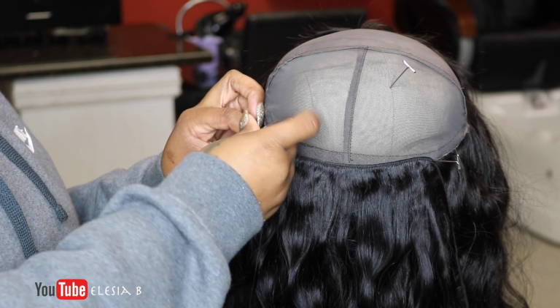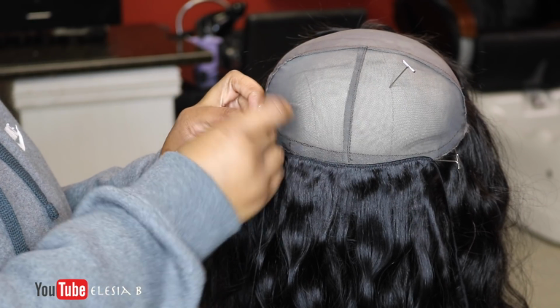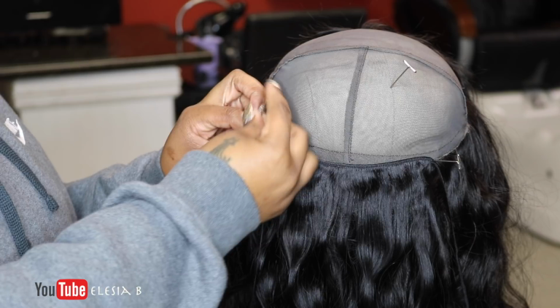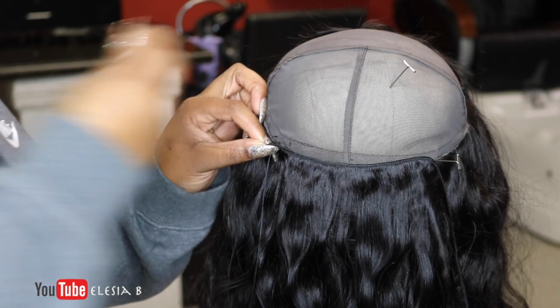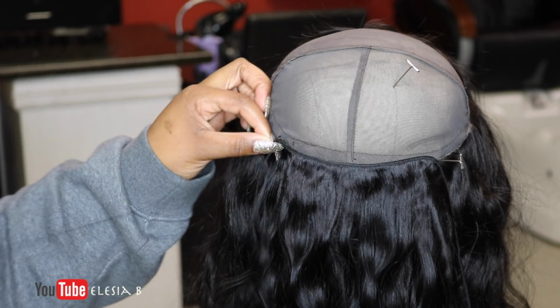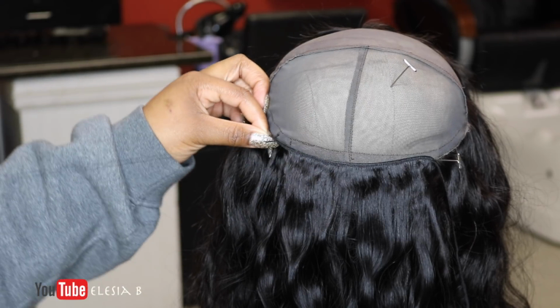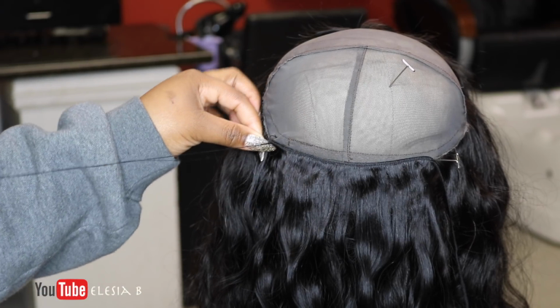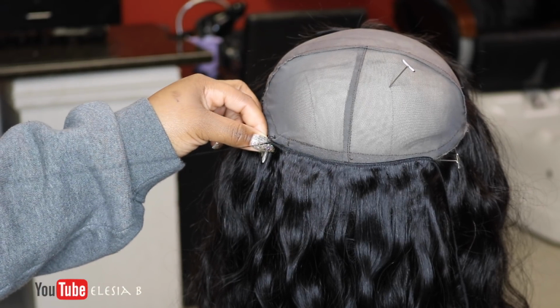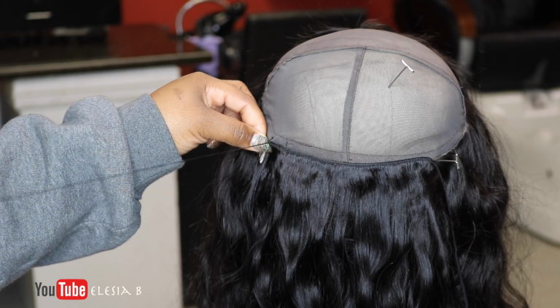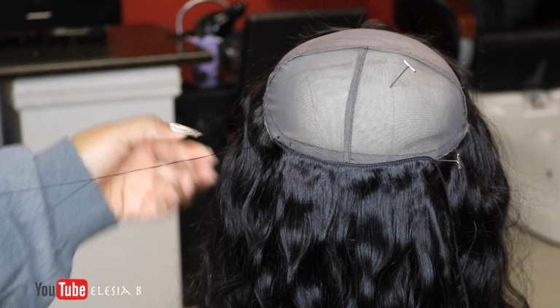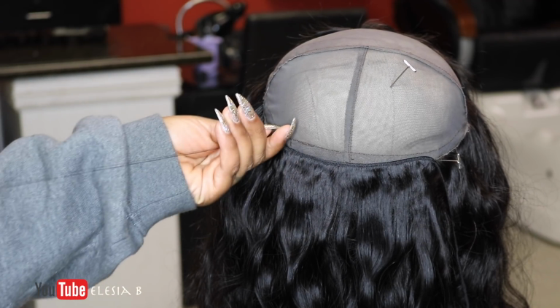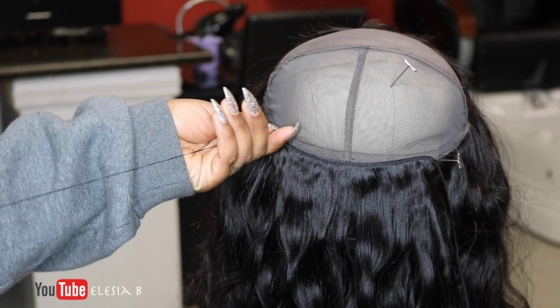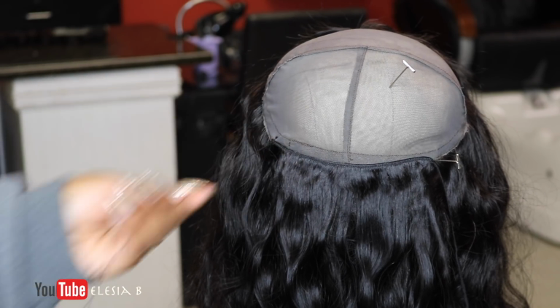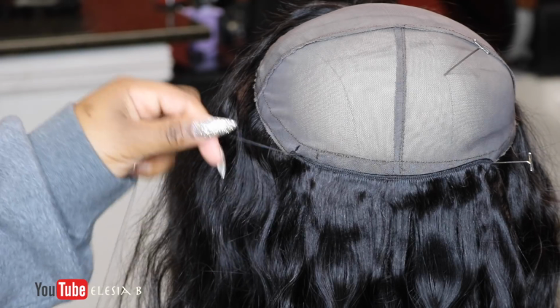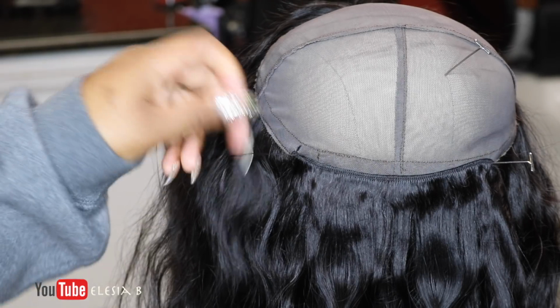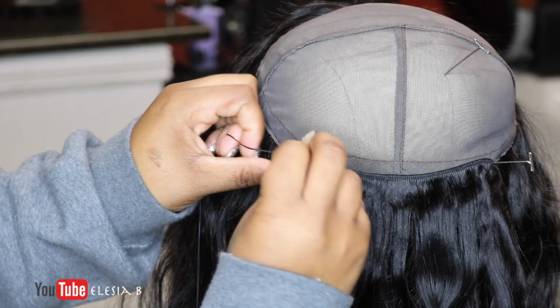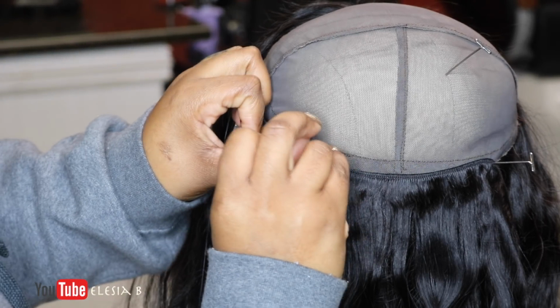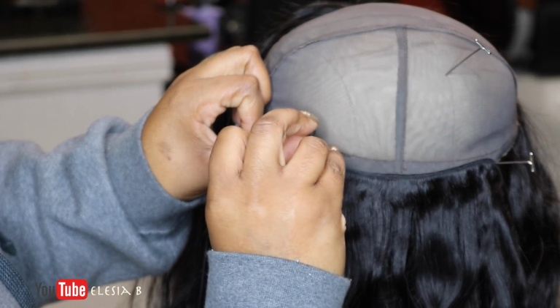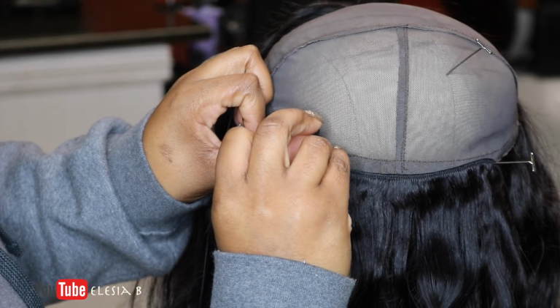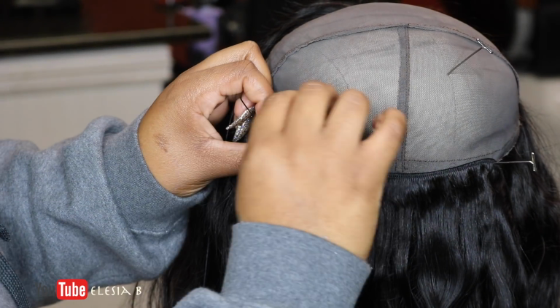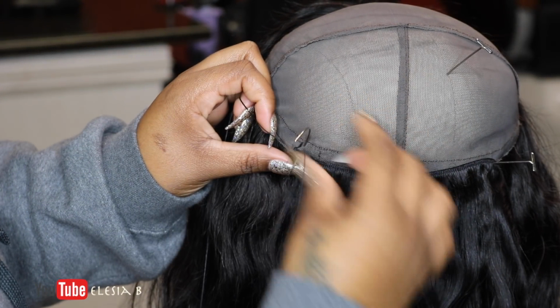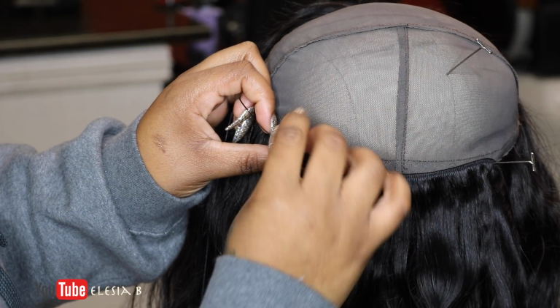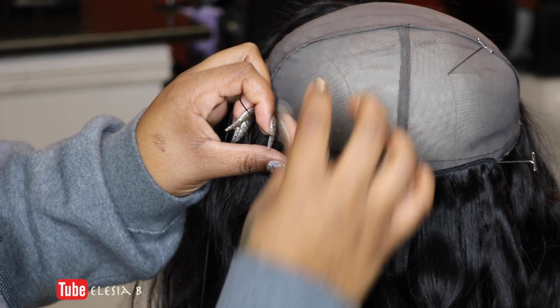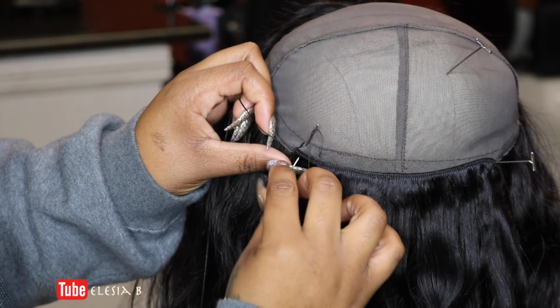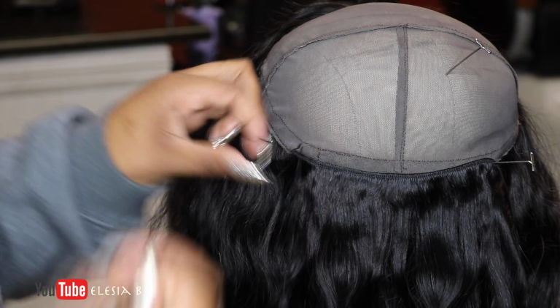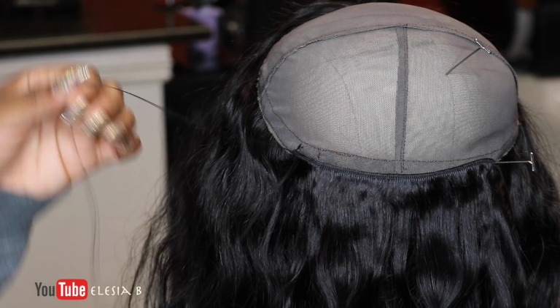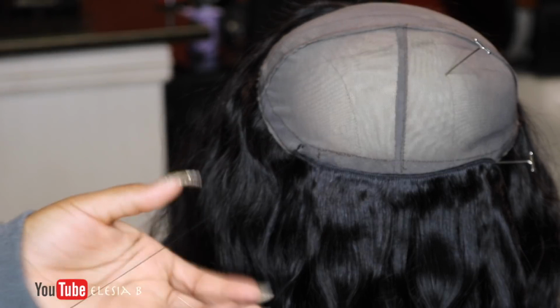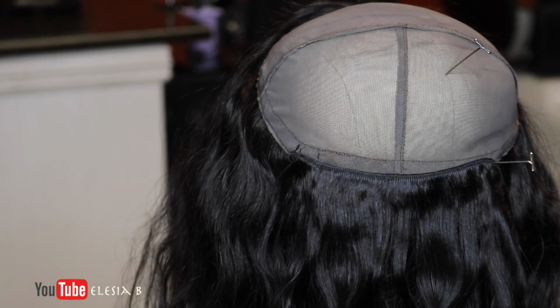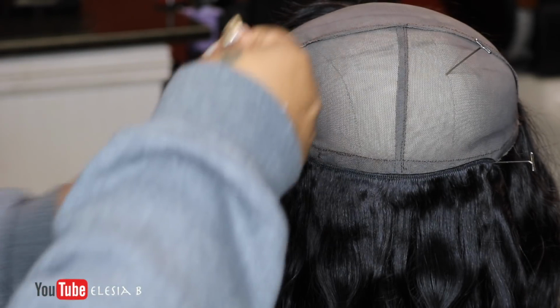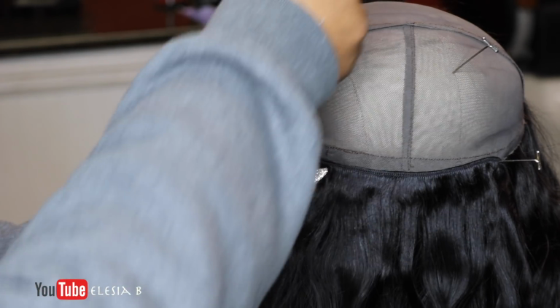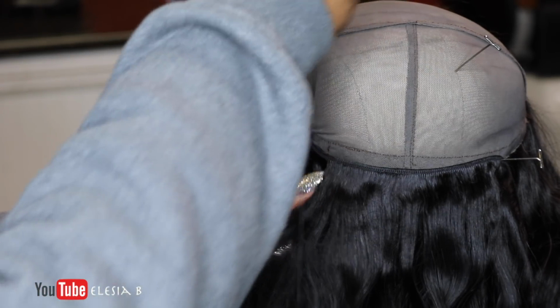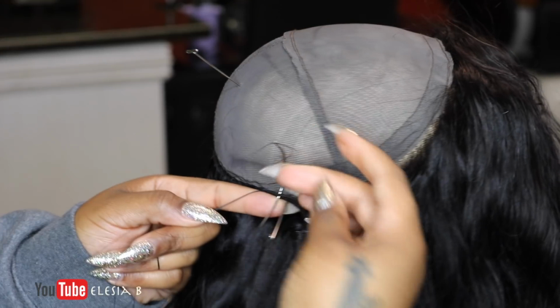Now, as far as stitch methods, use the stitch method that you work with the best. As long as the track is in there, the stitch method is not the biggest thing. It's all about the security of the wig.